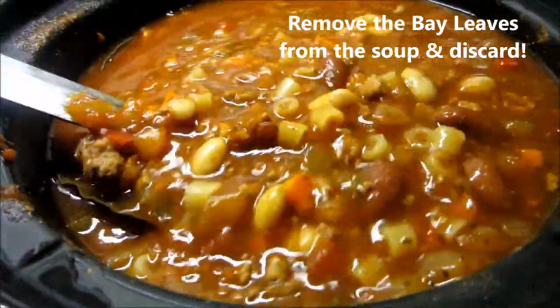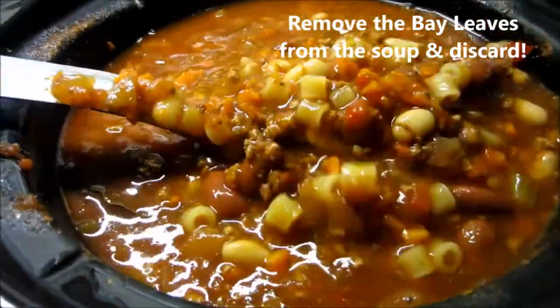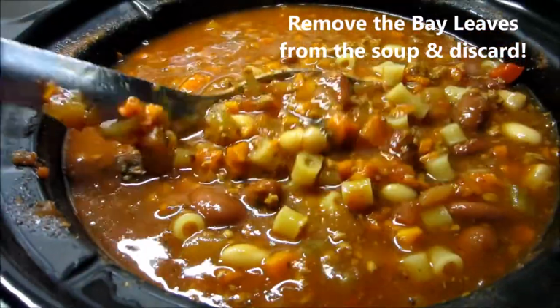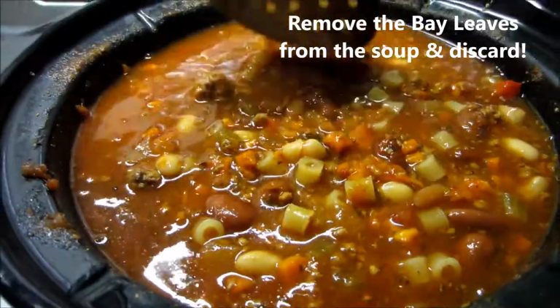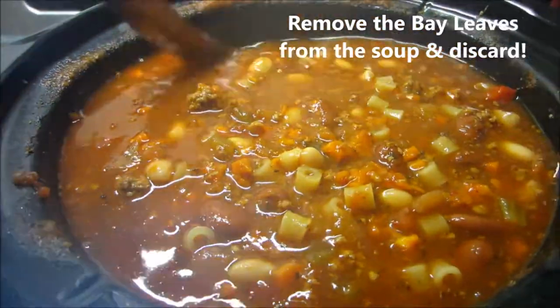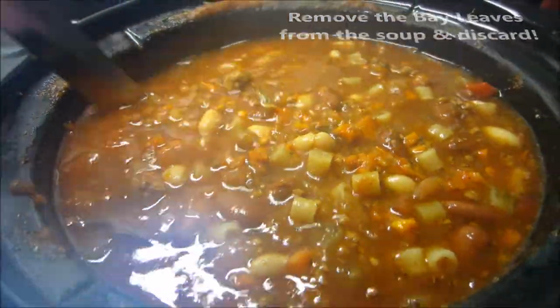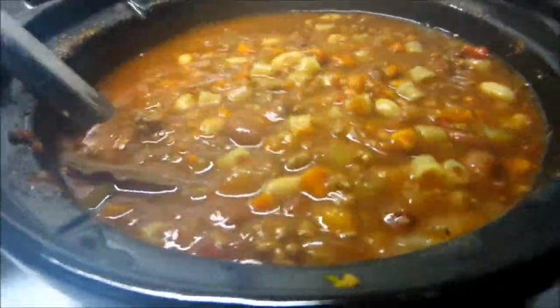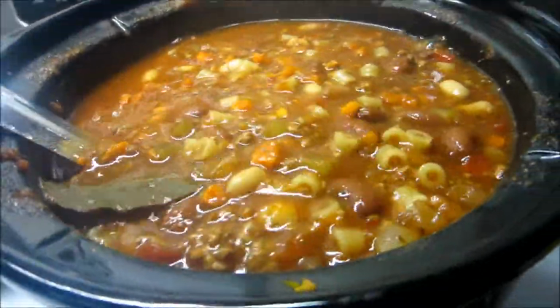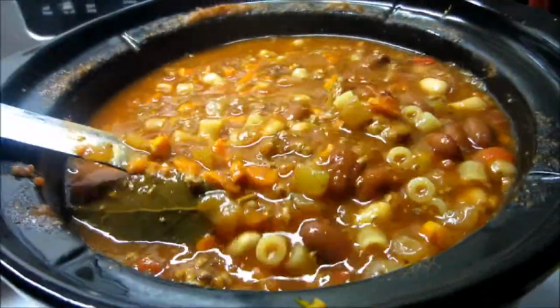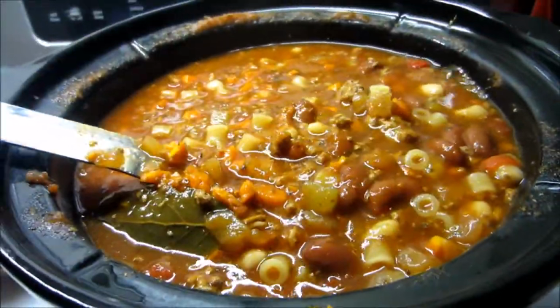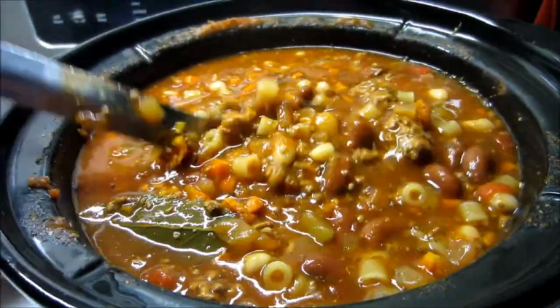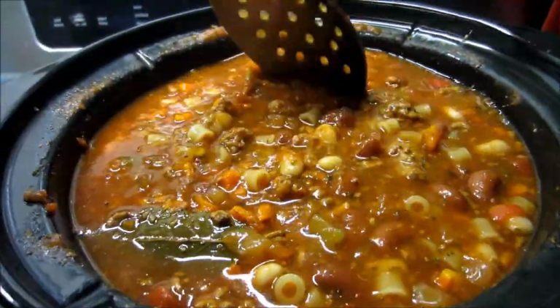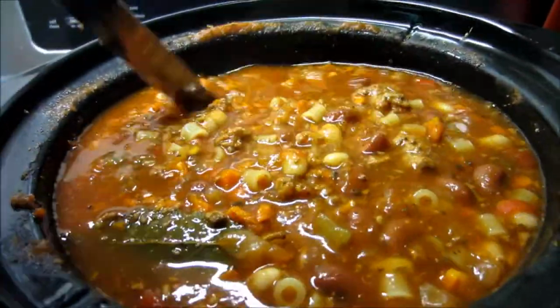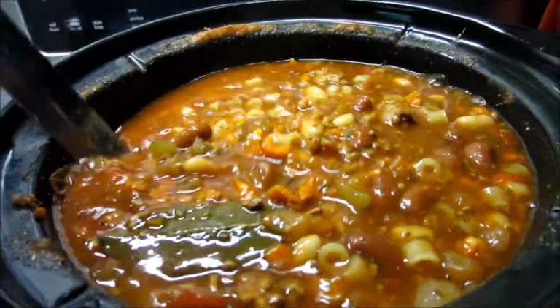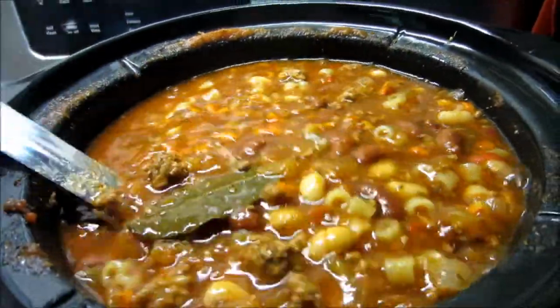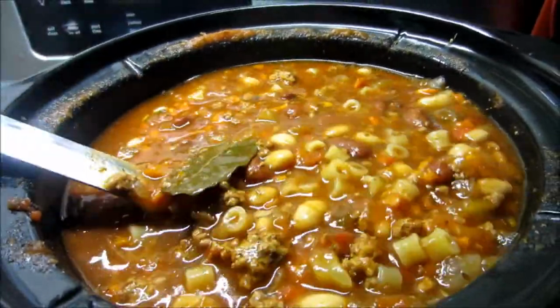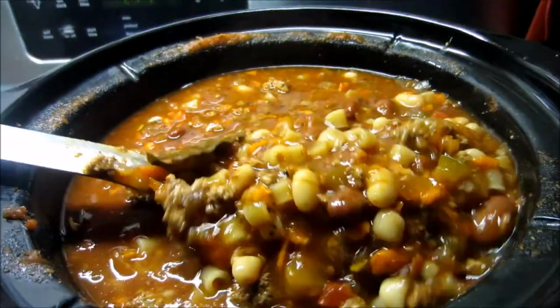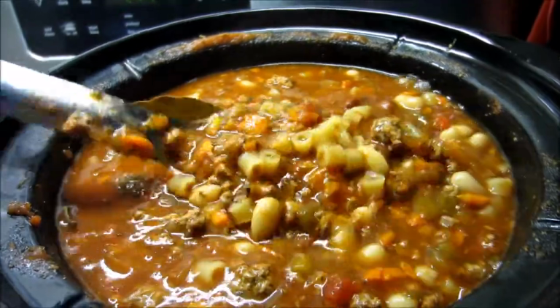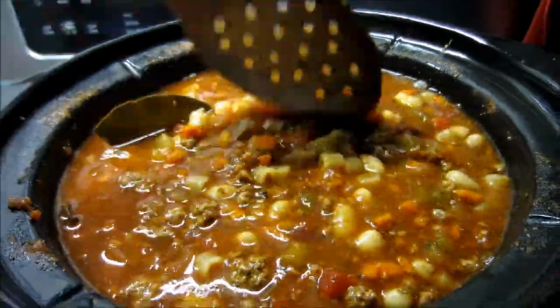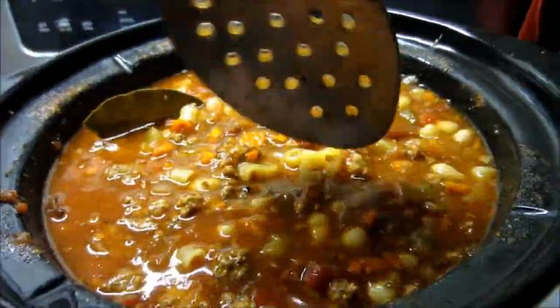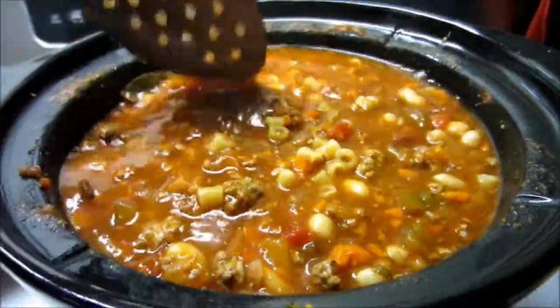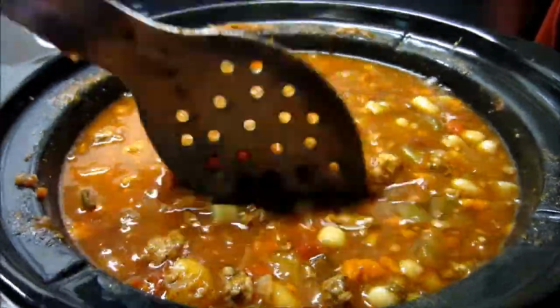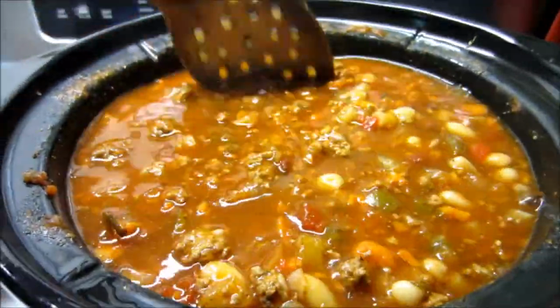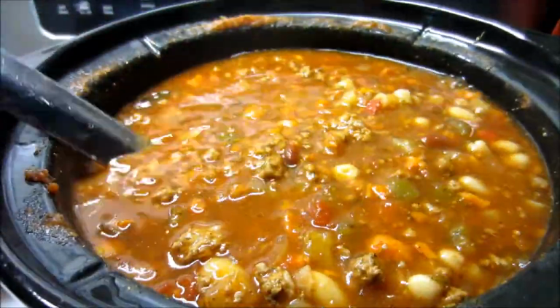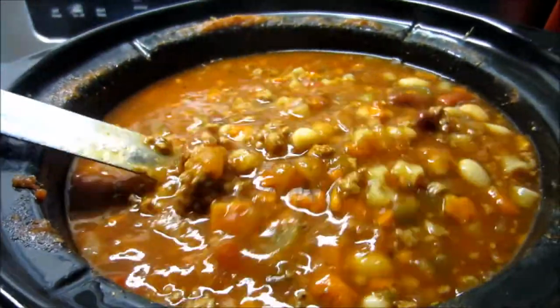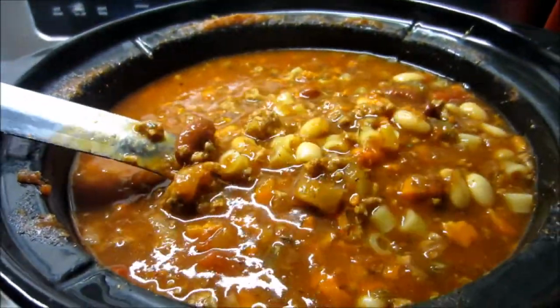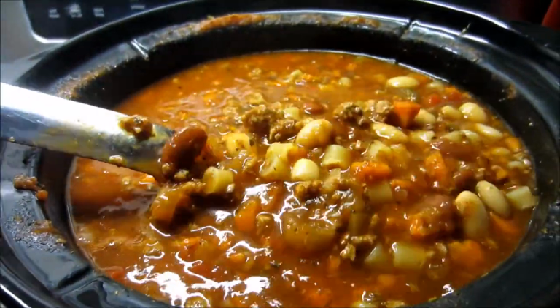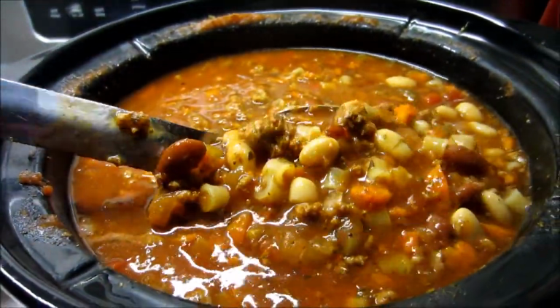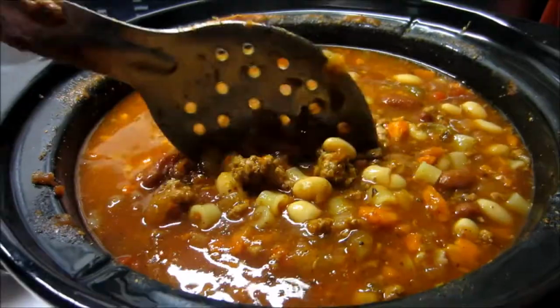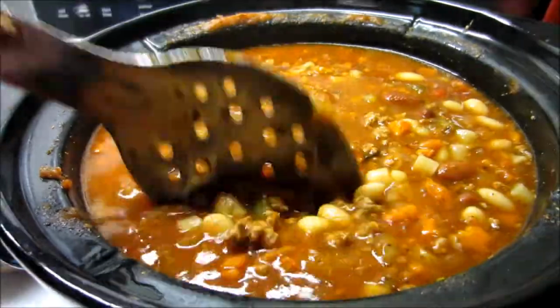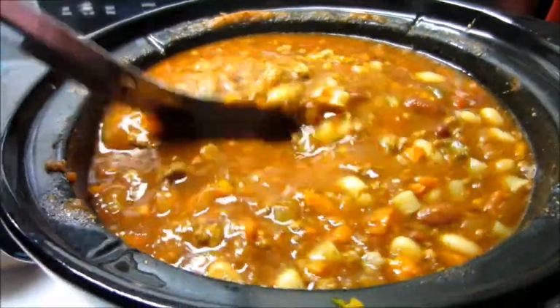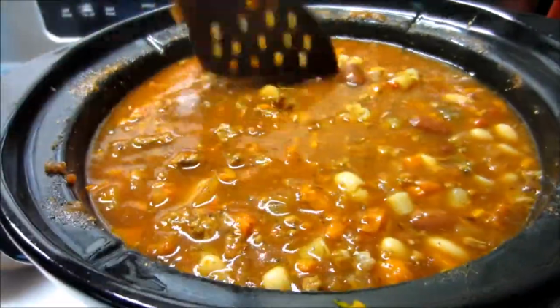About twenty to thirty minutes before you're ready to serve it, add your pasta. I added mine about ten minutes ago — I'm late getting home. That's what it looks like shortly after it's been added.